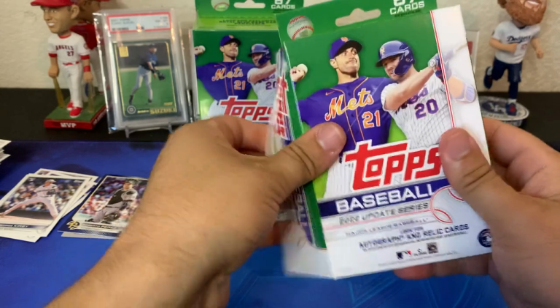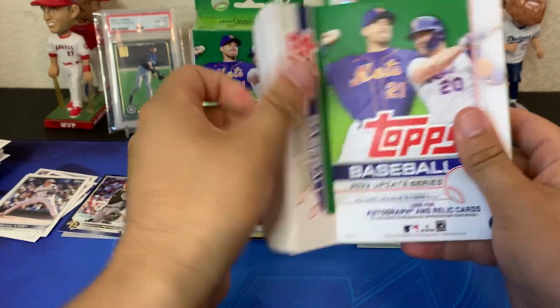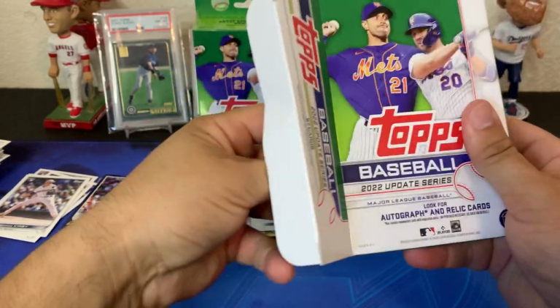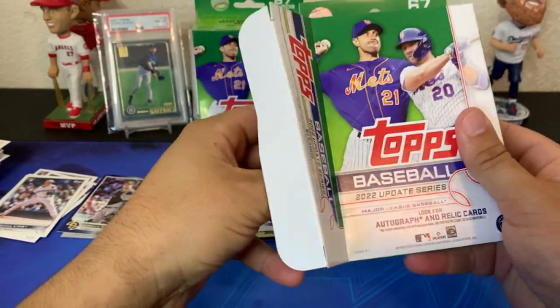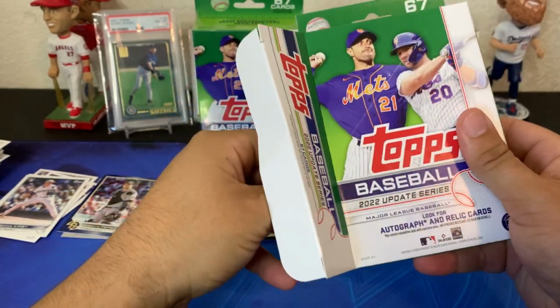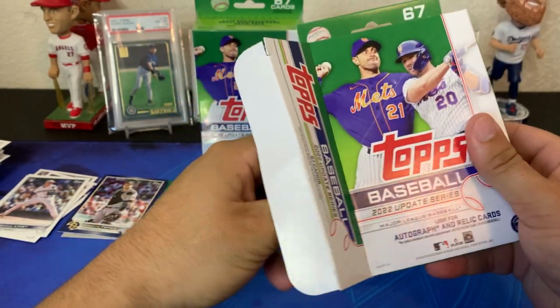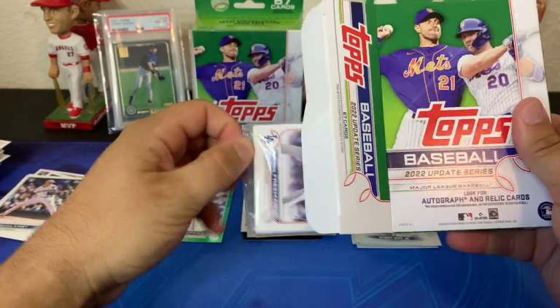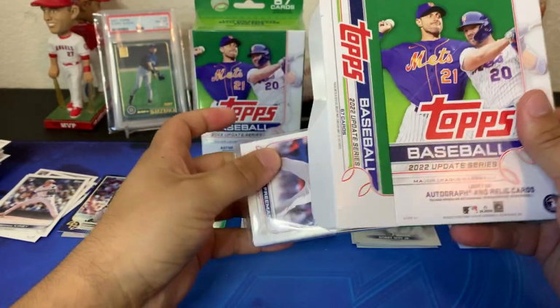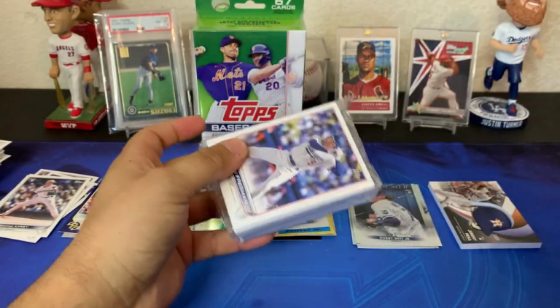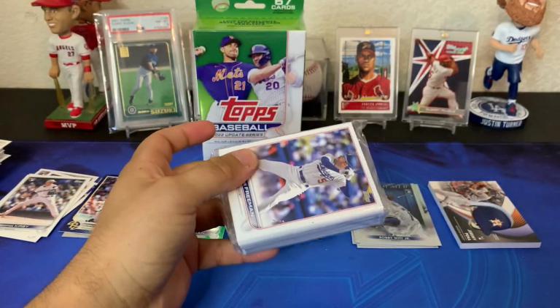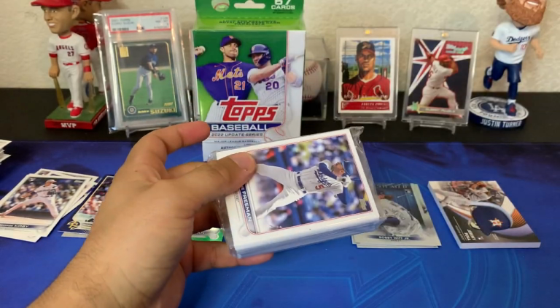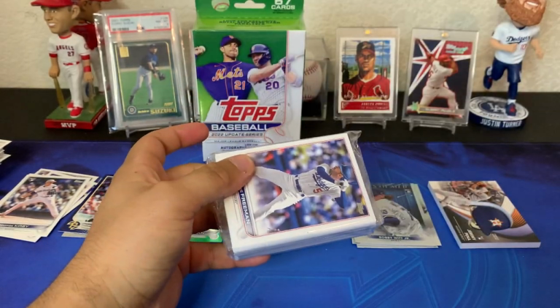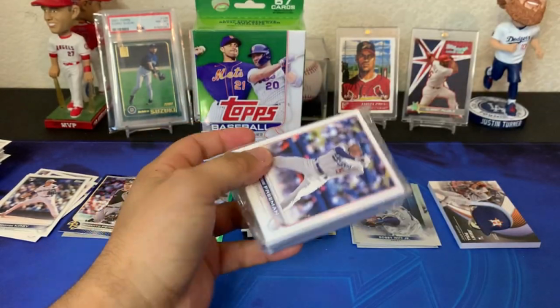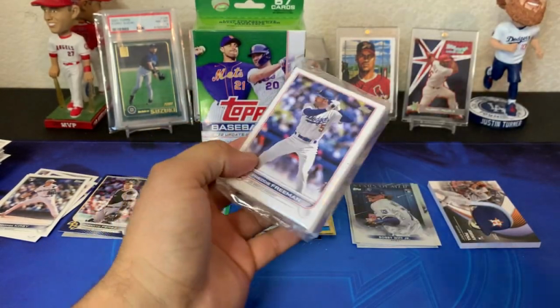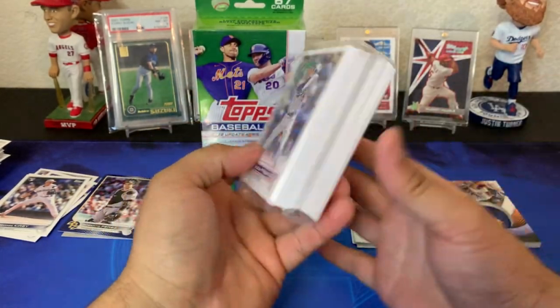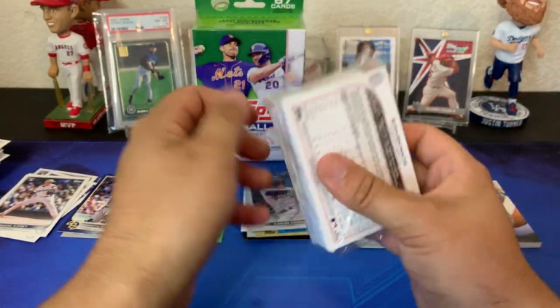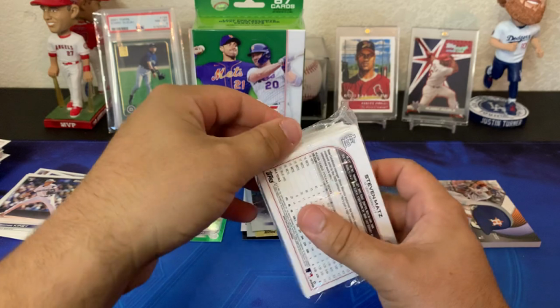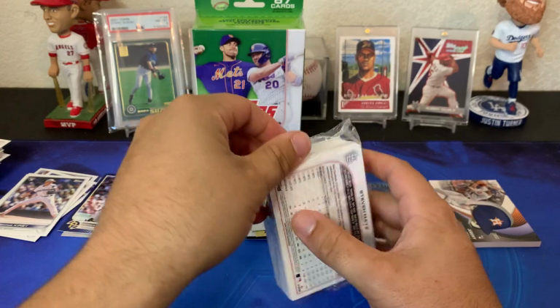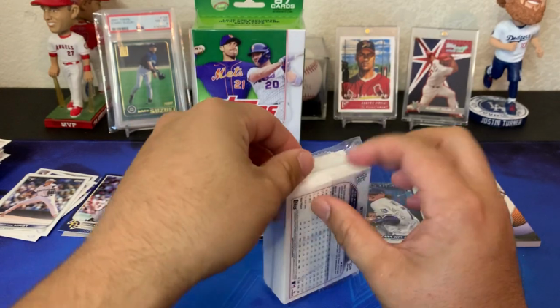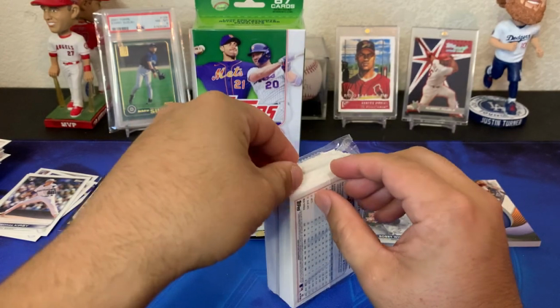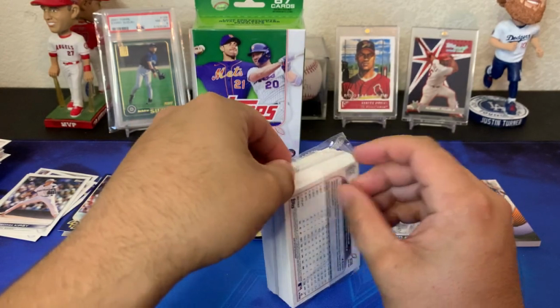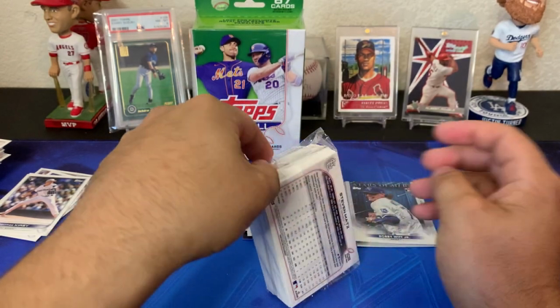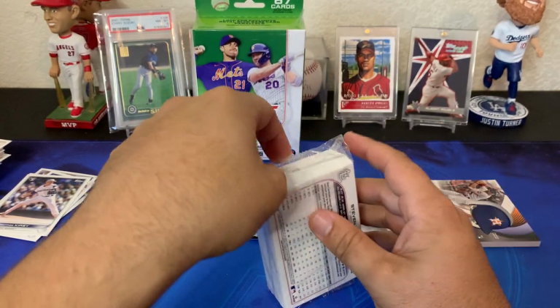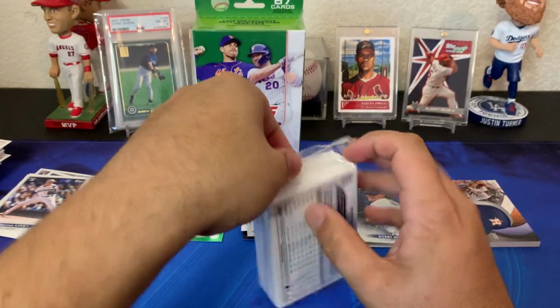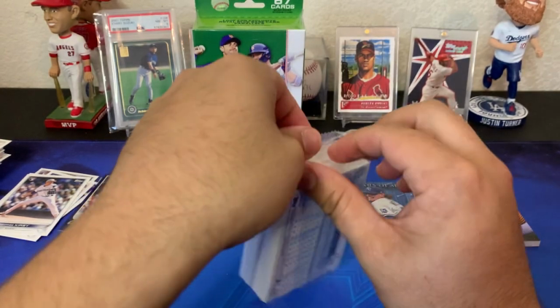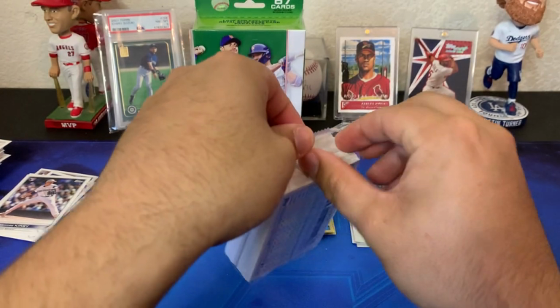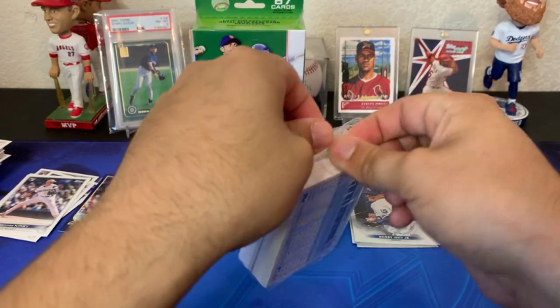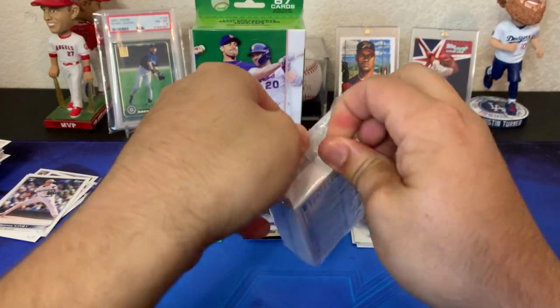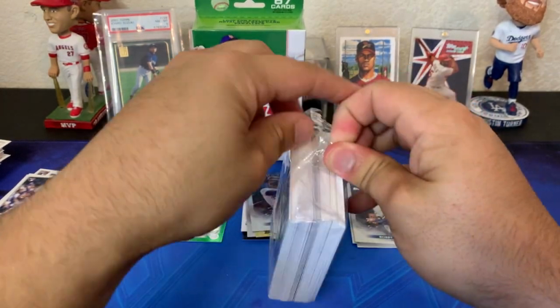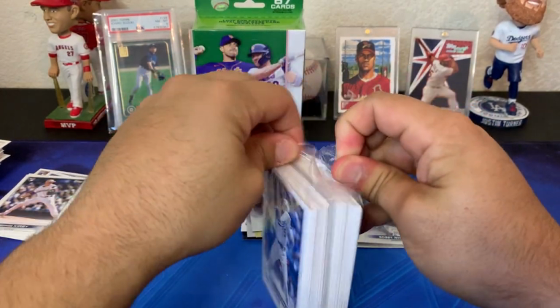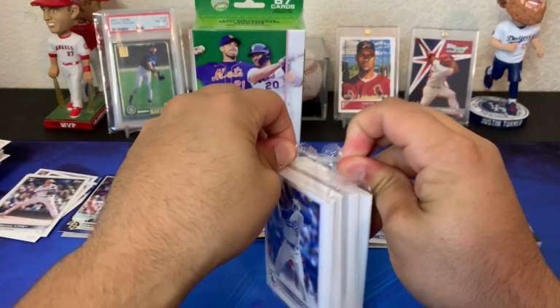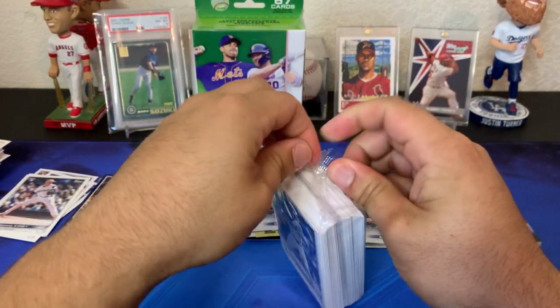So from the blaster box we got one numbered card, two other parallels, and quite a few inserts. Now let's see if the hanger boxes can compete with that. I imagine if you get two decent hanger boxes you should be able to pull a couple more parallels. Hanger box number one, here we go.